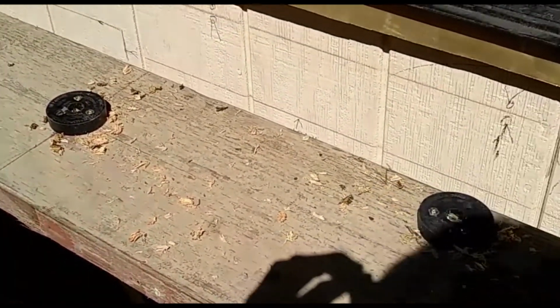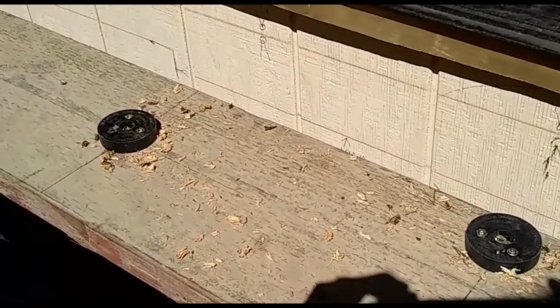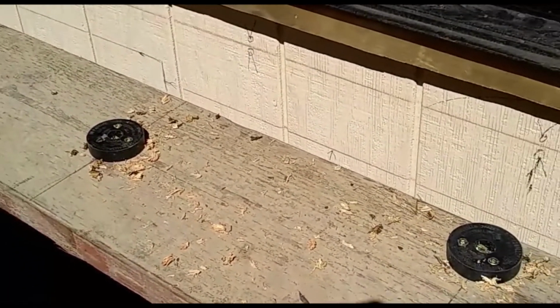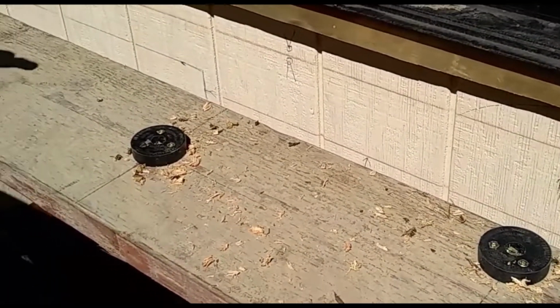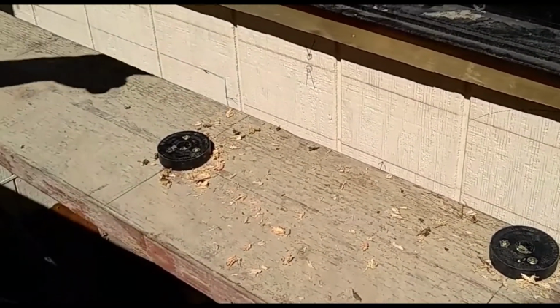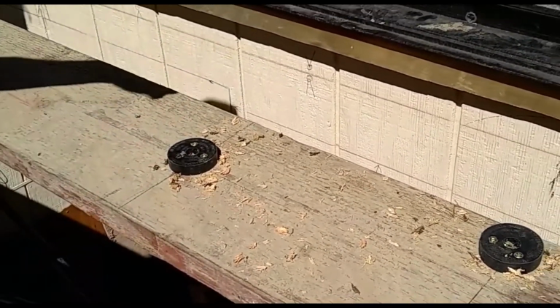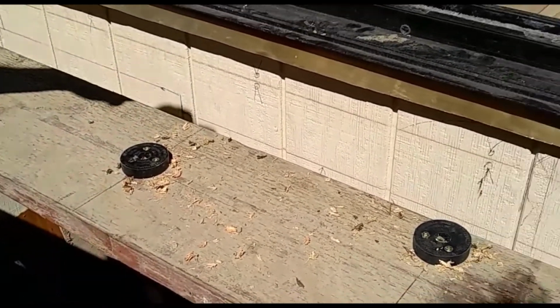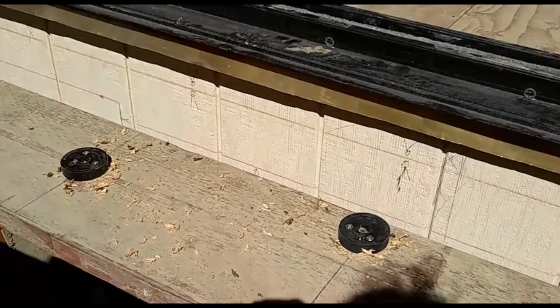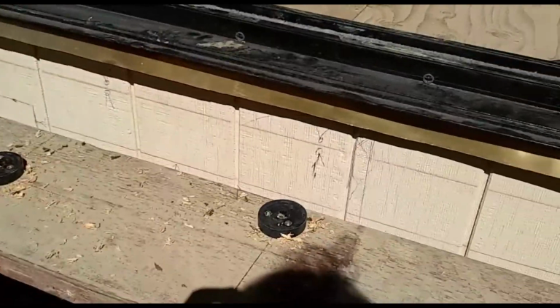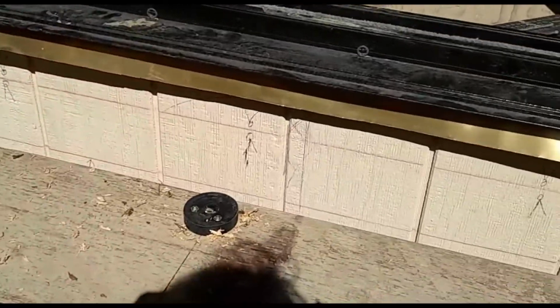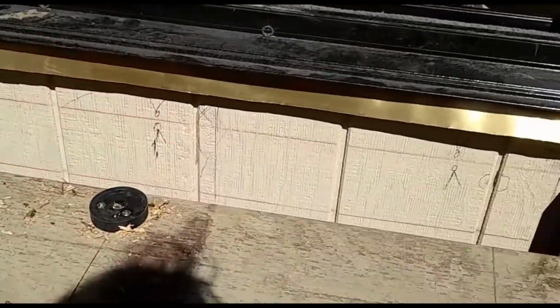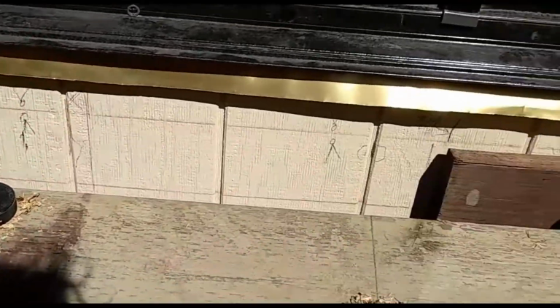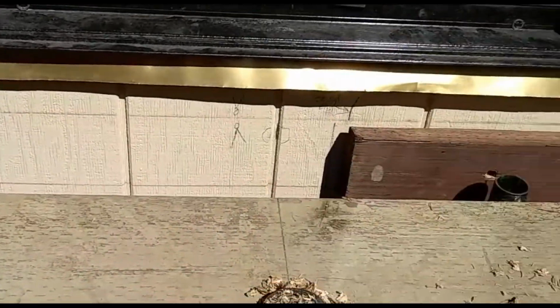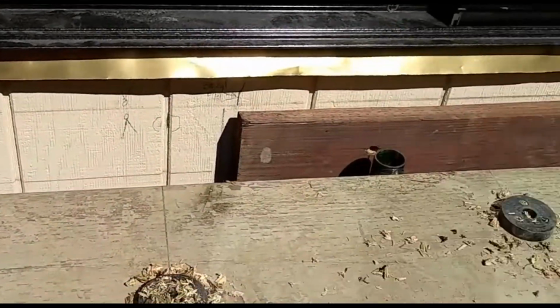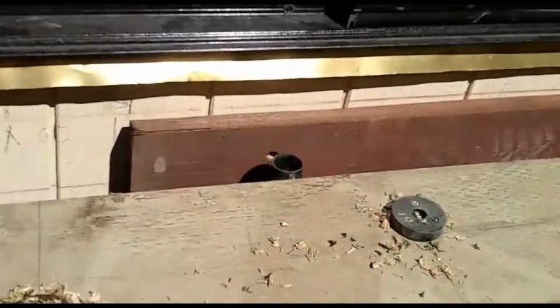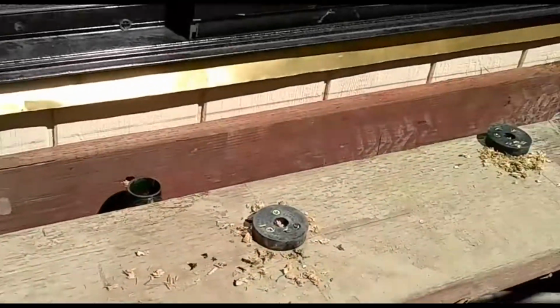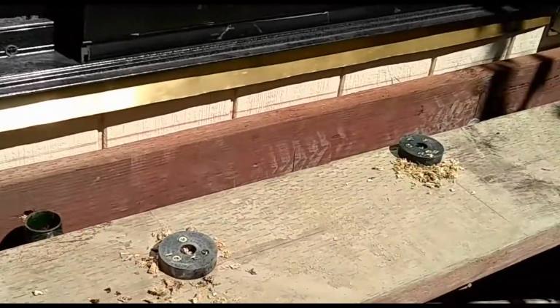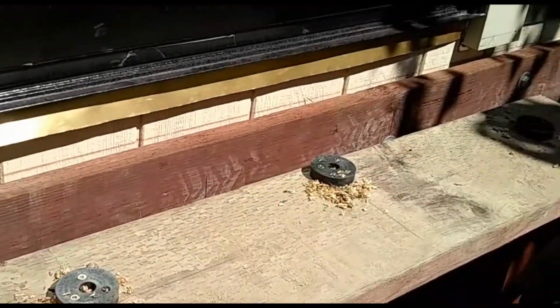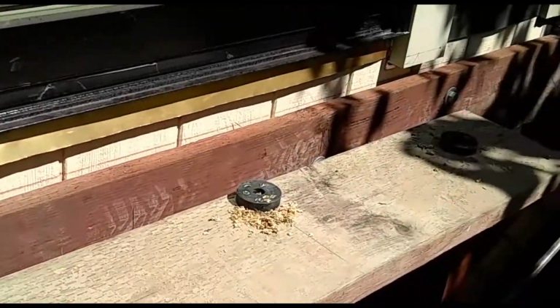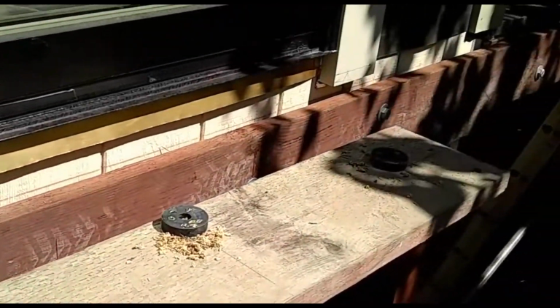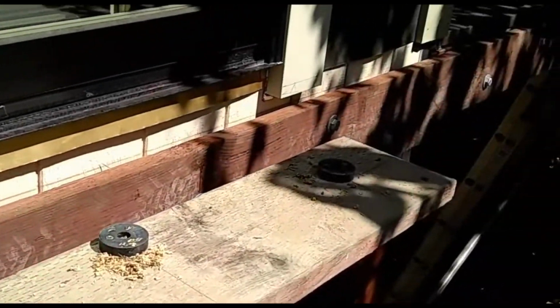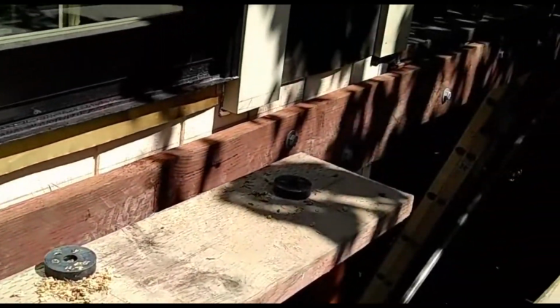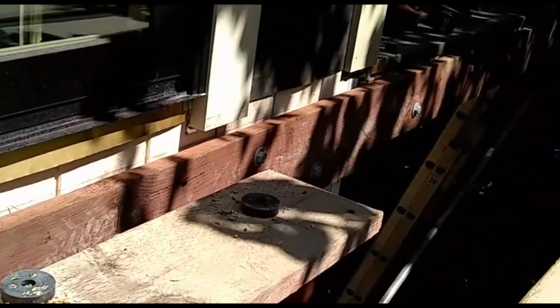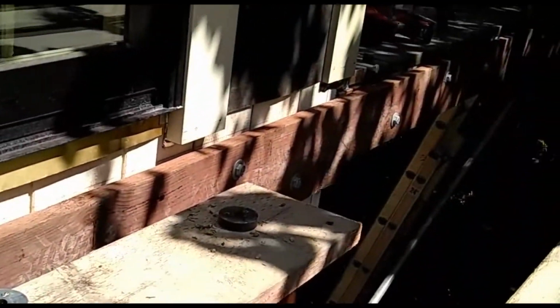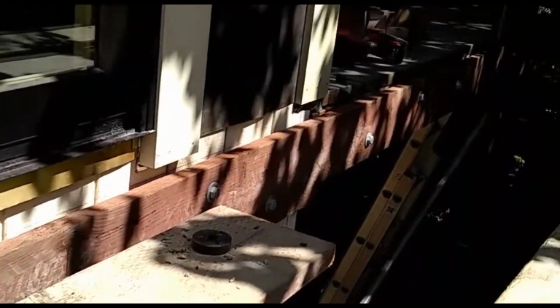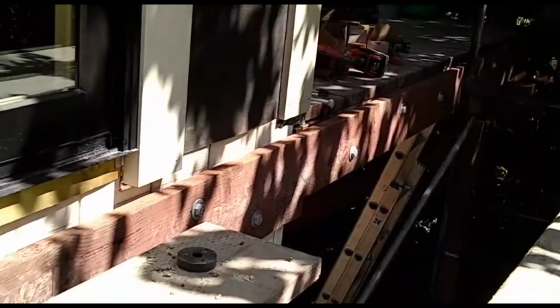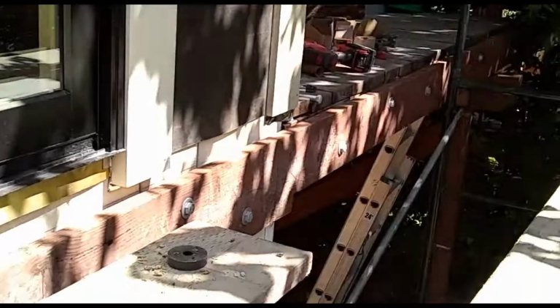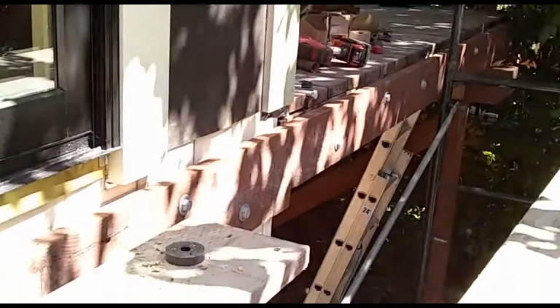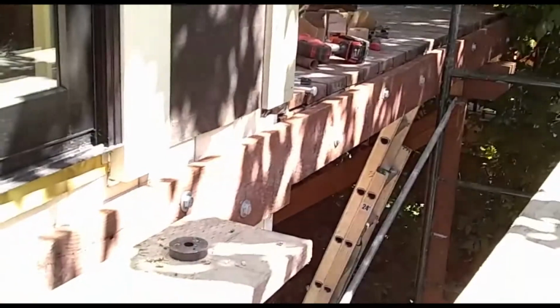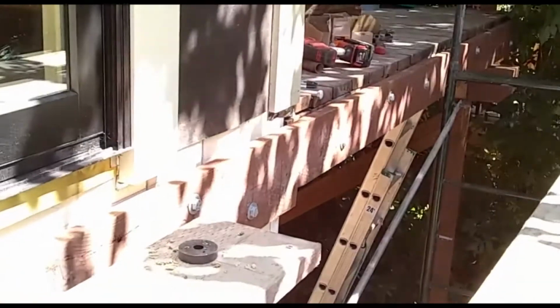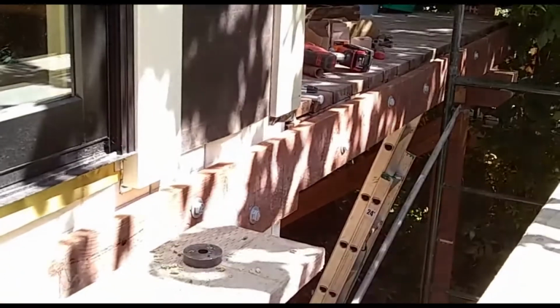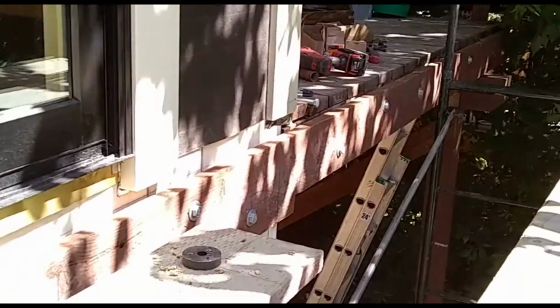If you pan over that way you can see the other half of the ledger board that we've already done. Let's go around and take a look at the bolts that we use.